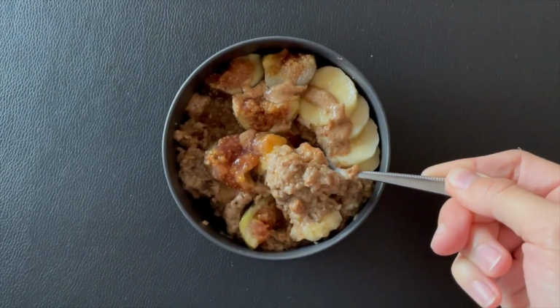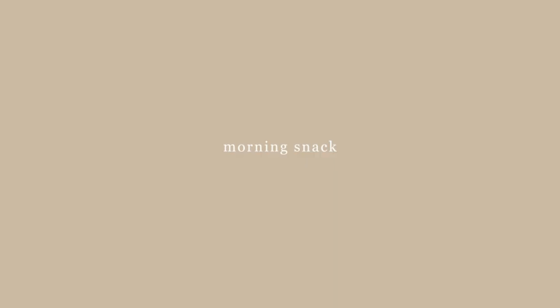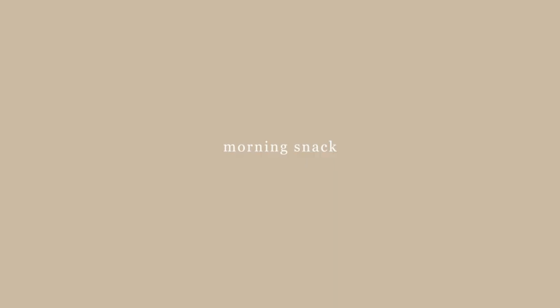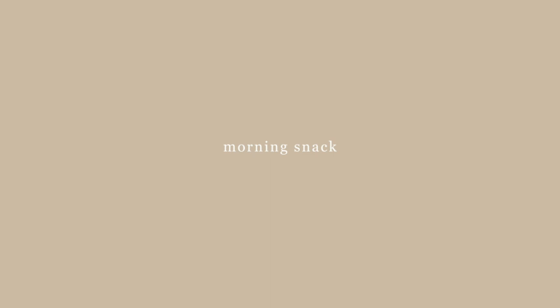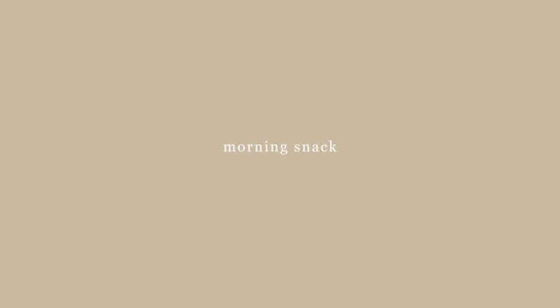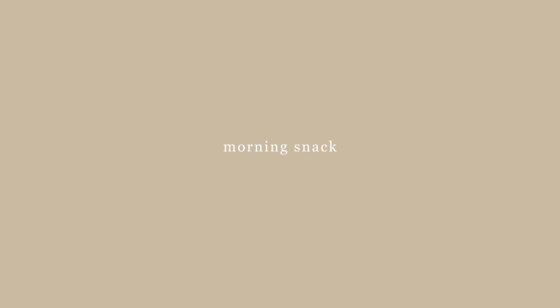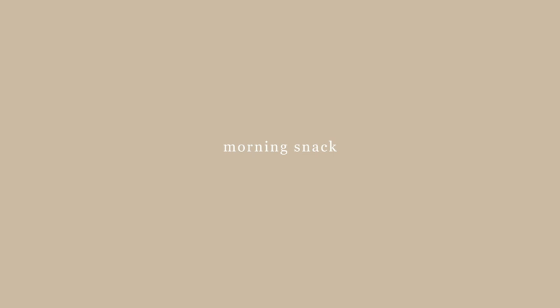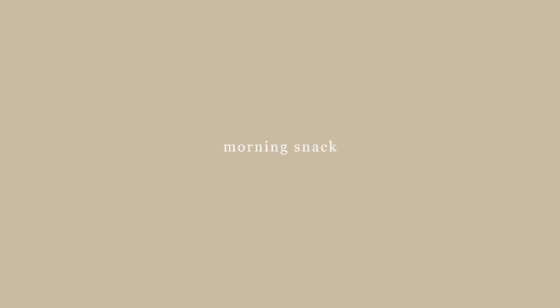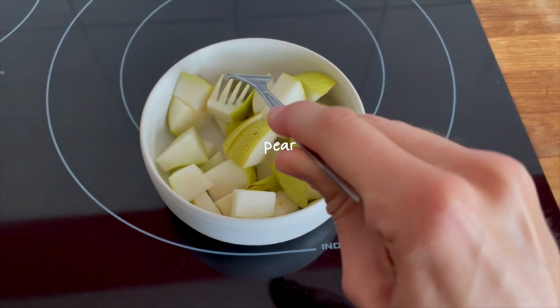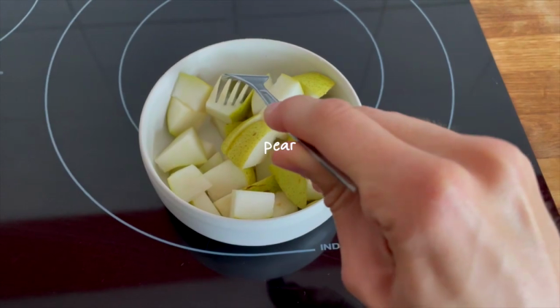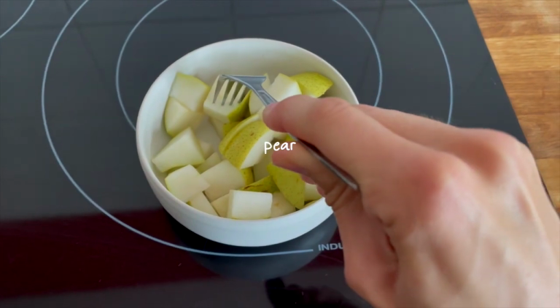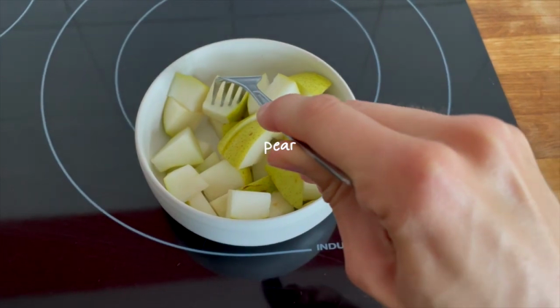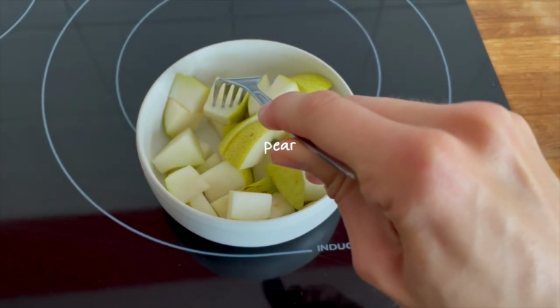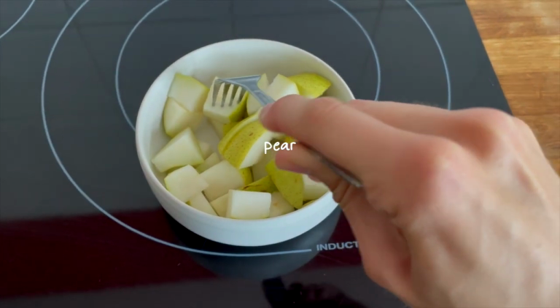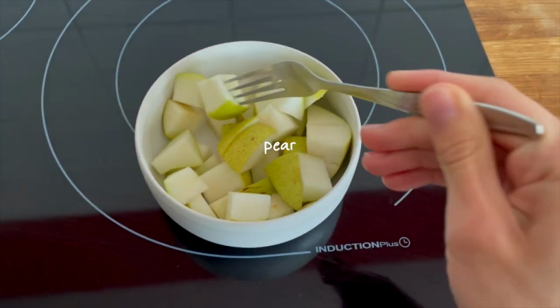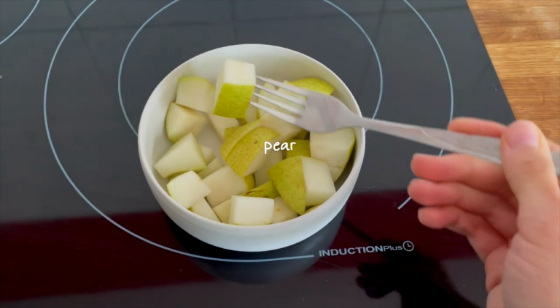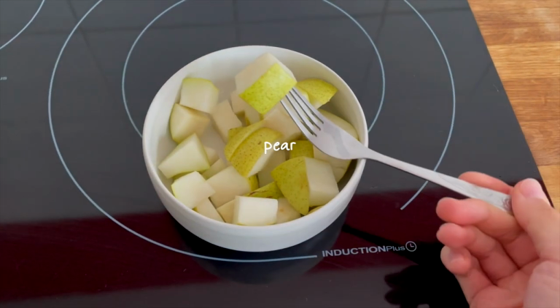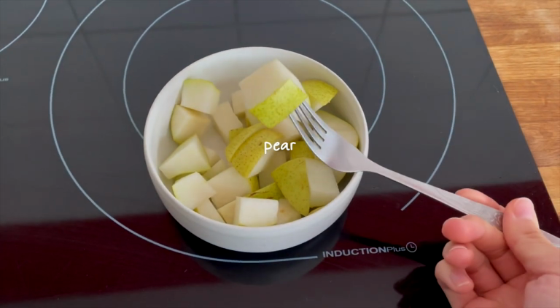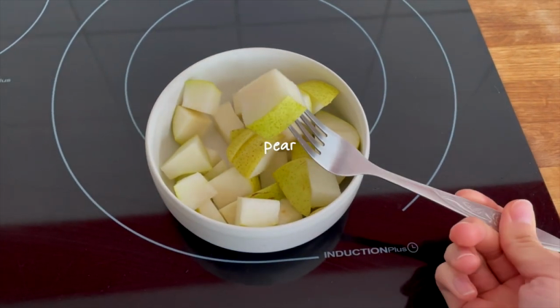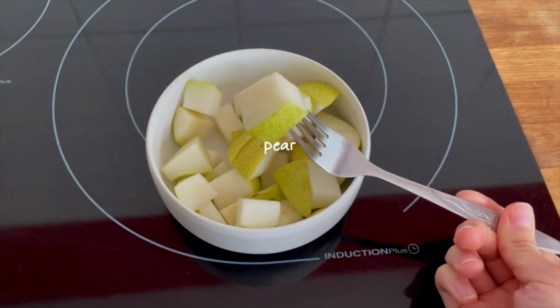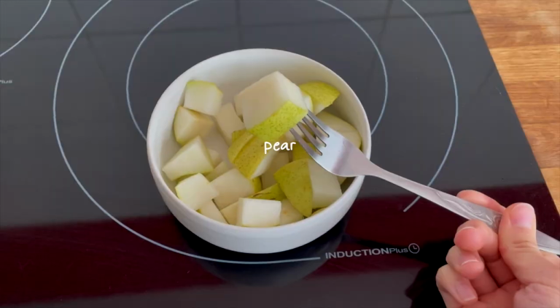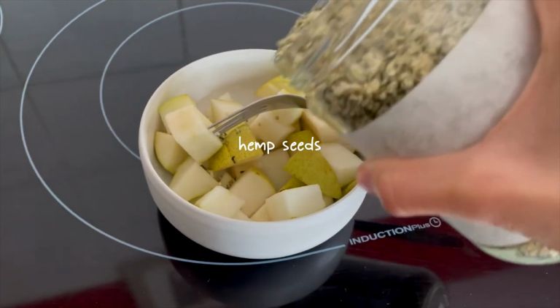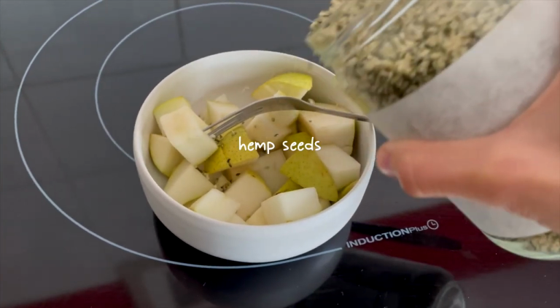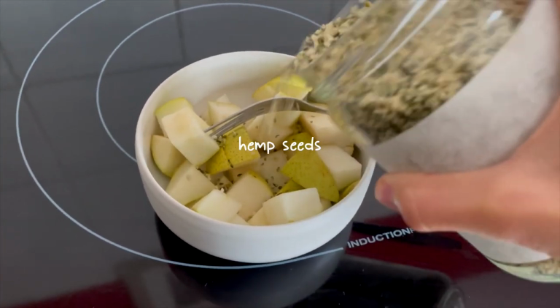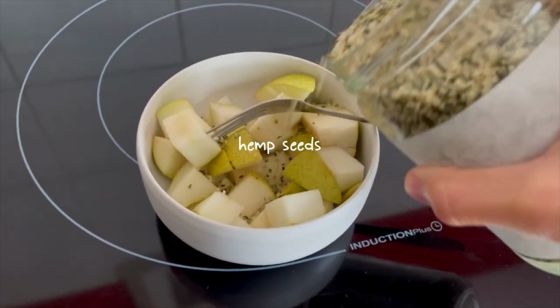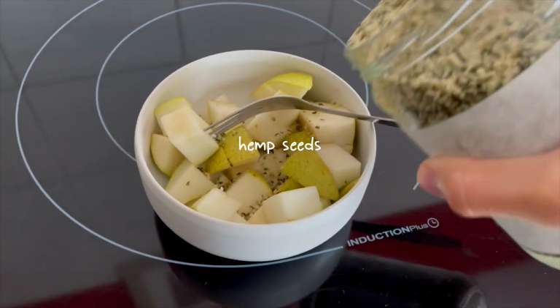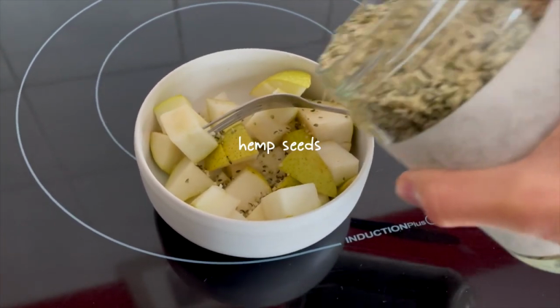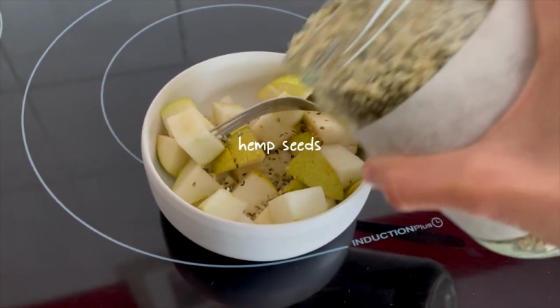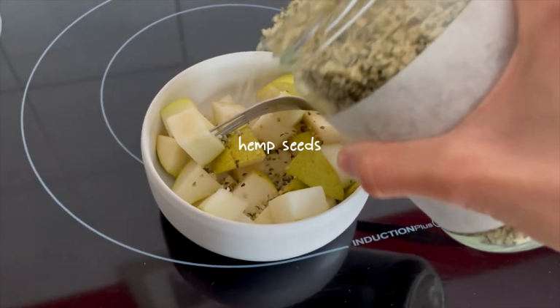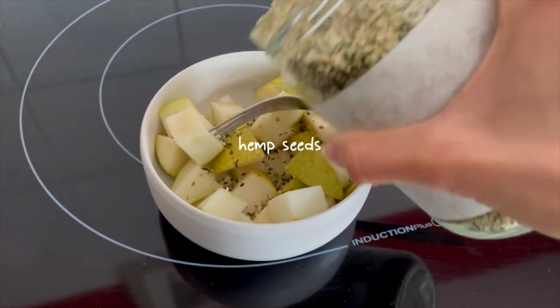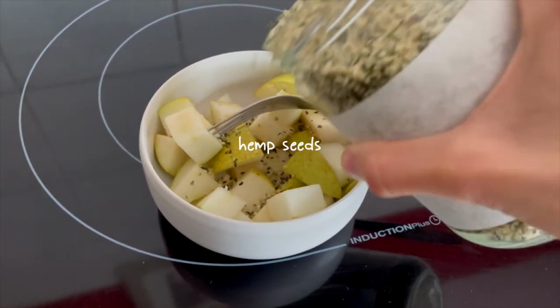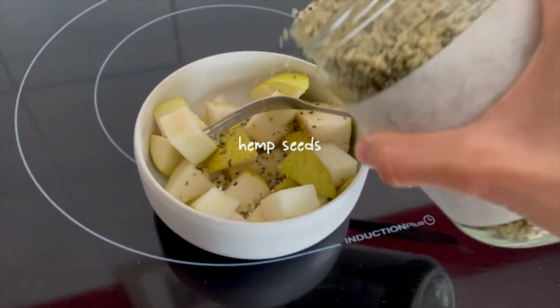As a morning snack I had a pear — I know it looks like an apple but I assure you it's a pear — and I sprinkled some hemp seeds on top.